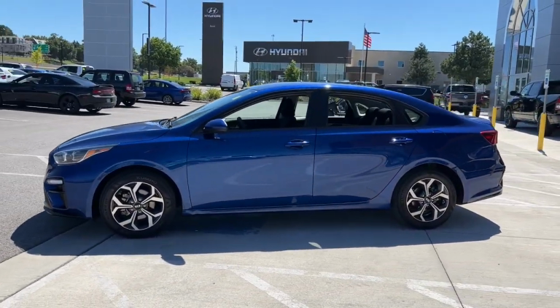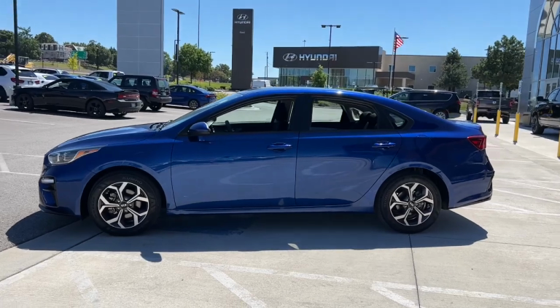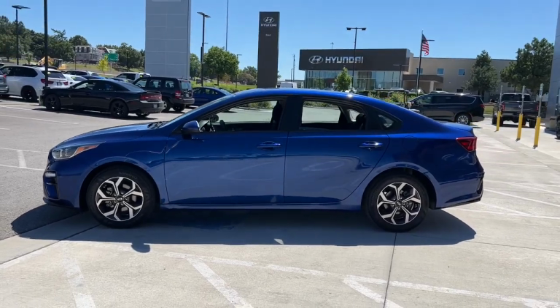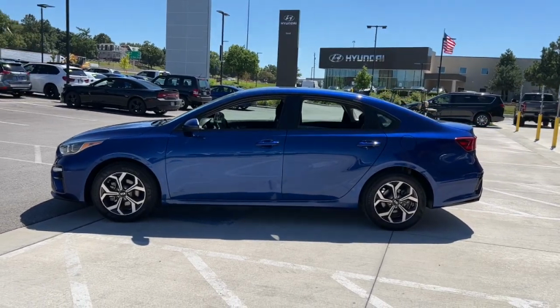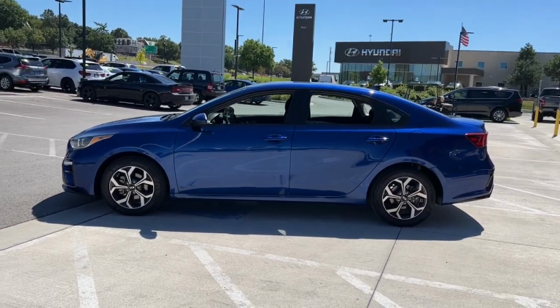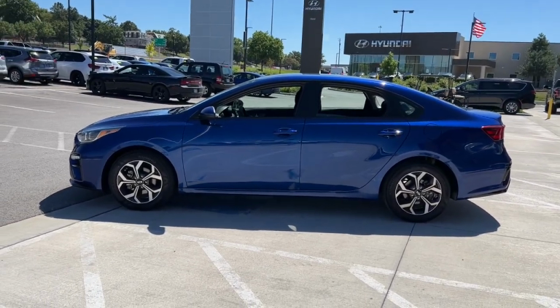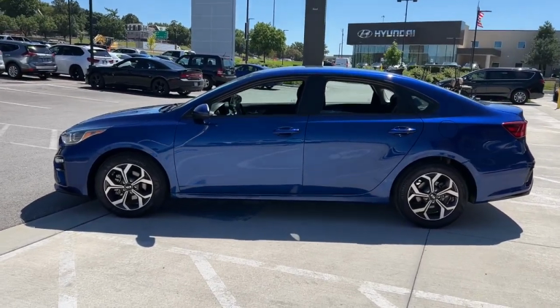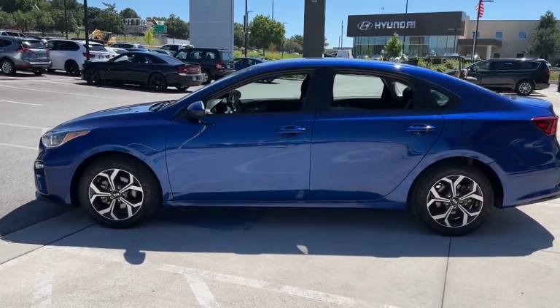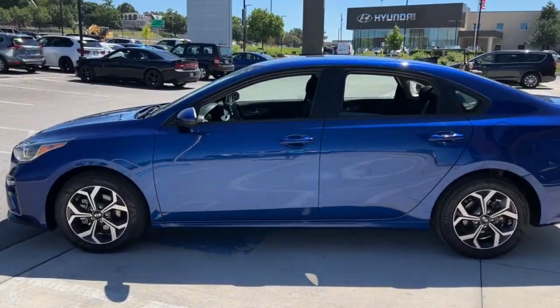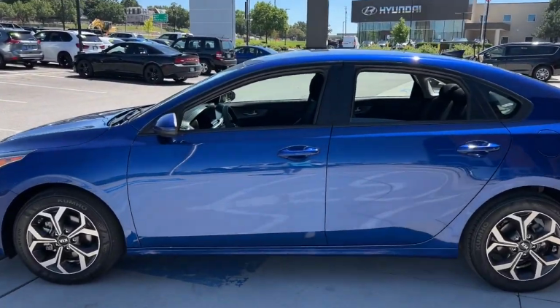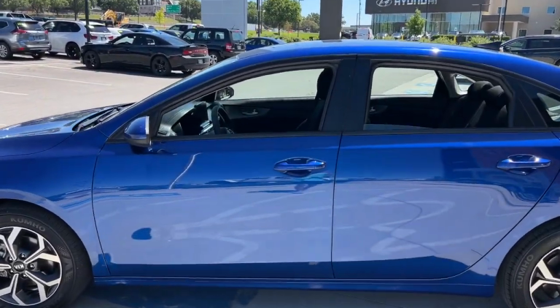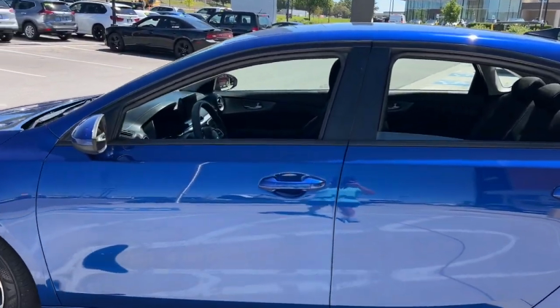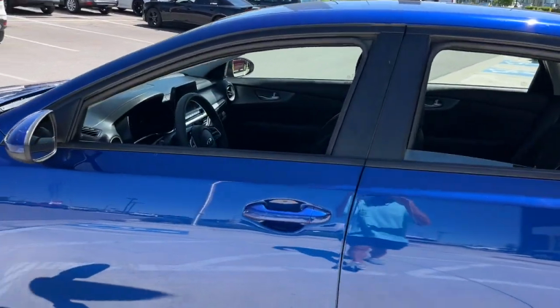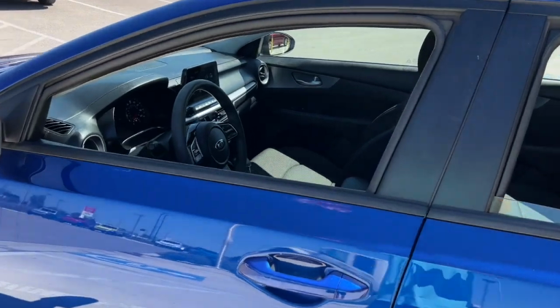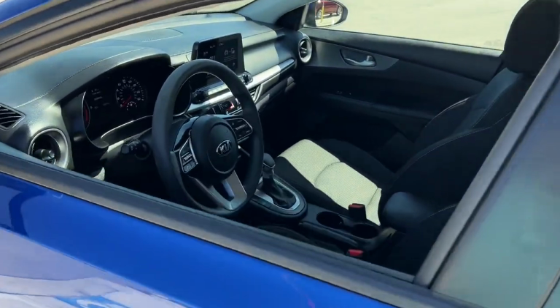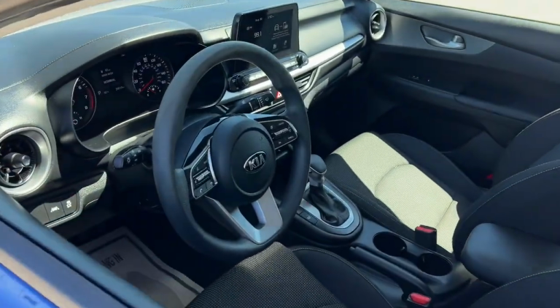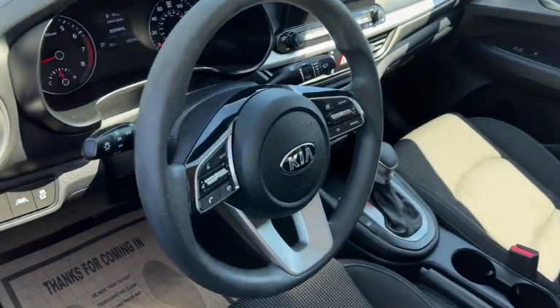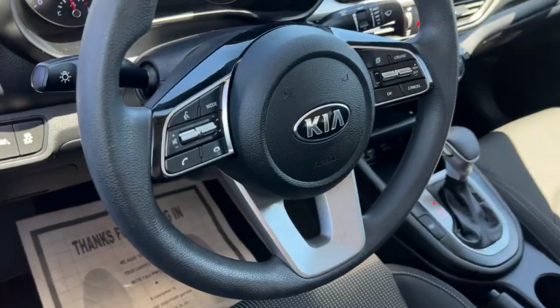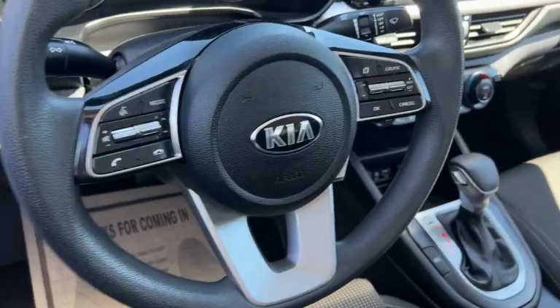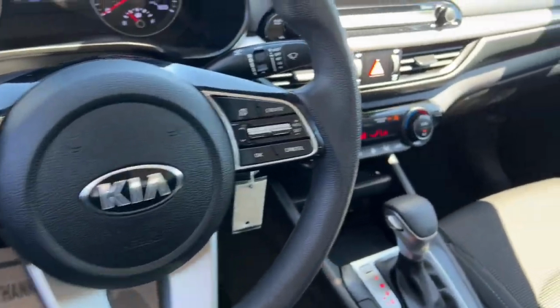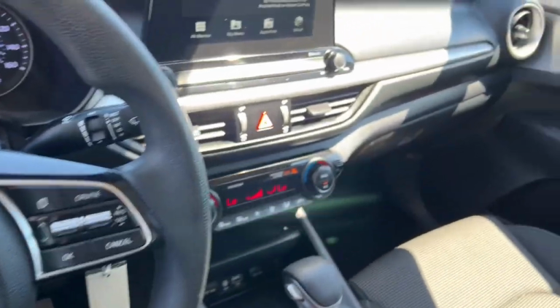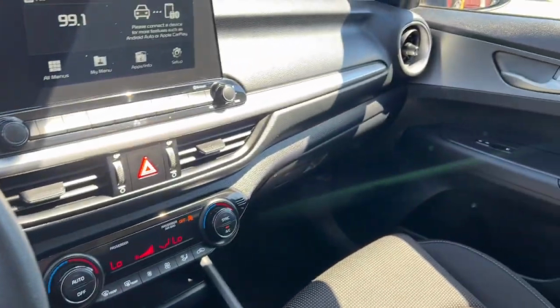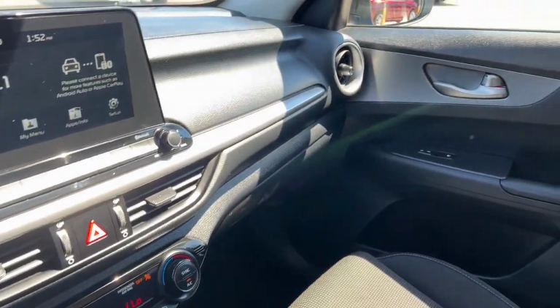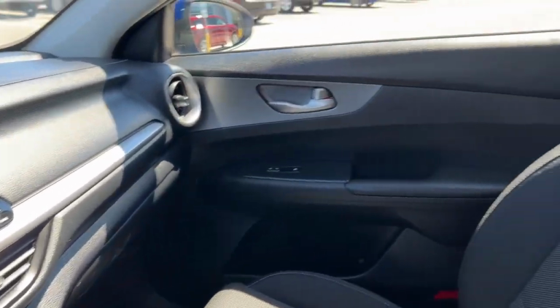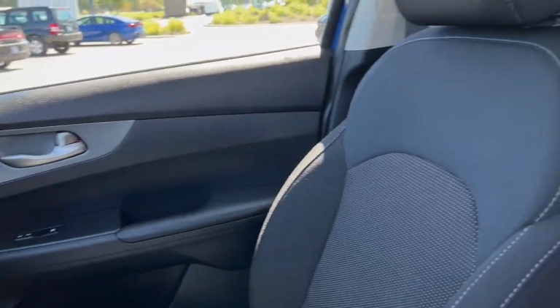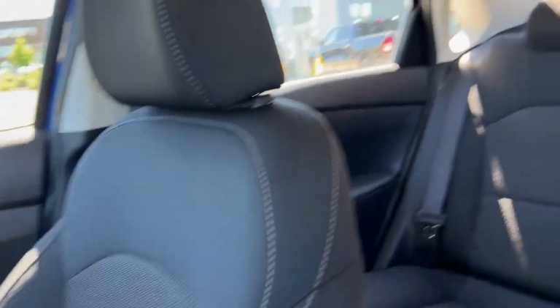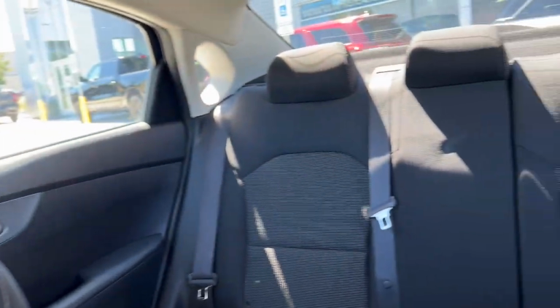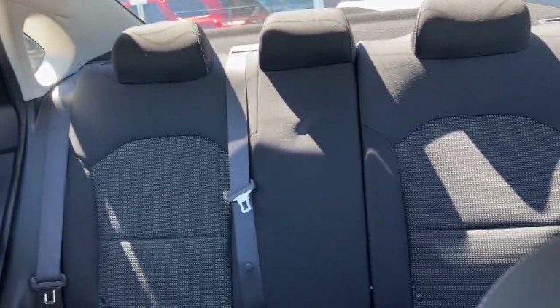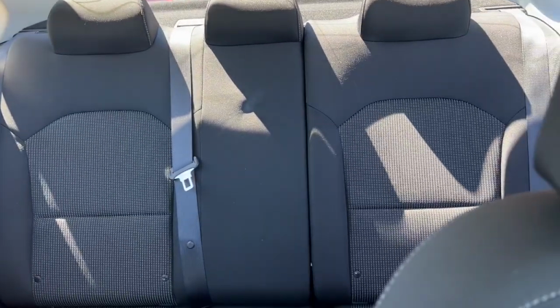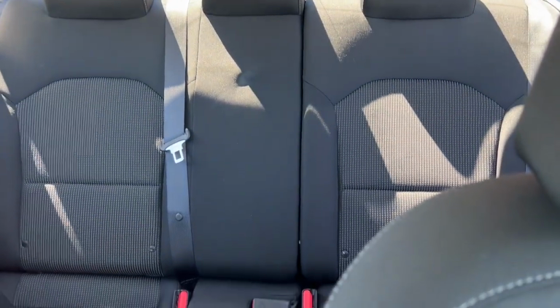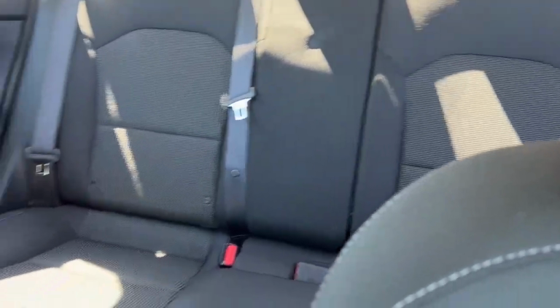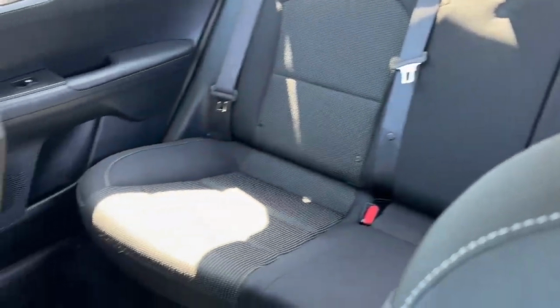Here's a sporty Kia Forte, the refined compact sedan that offers active safety features, modern infotainment and connectivity, agile handling, and a precise and controlled ride. It's a smooth performer with a subtly rebellious spirit.